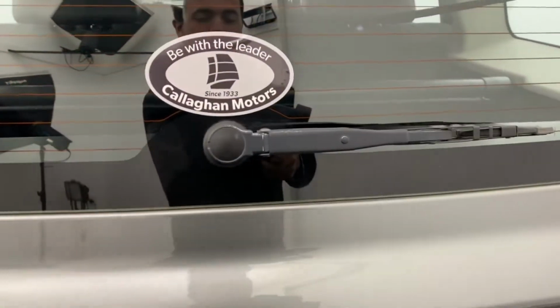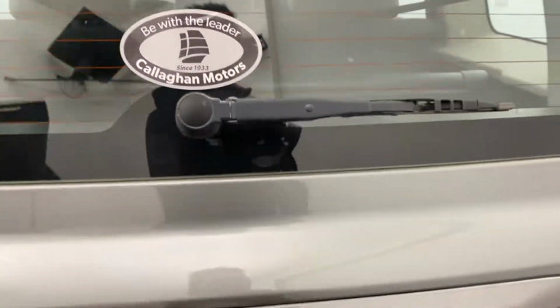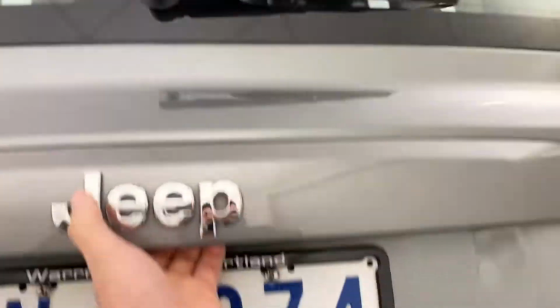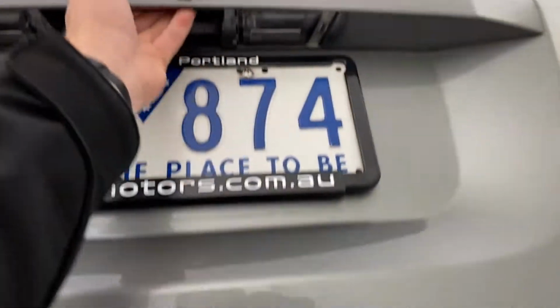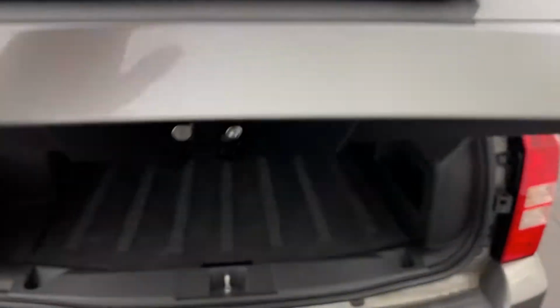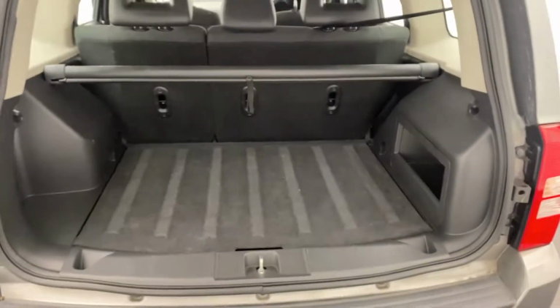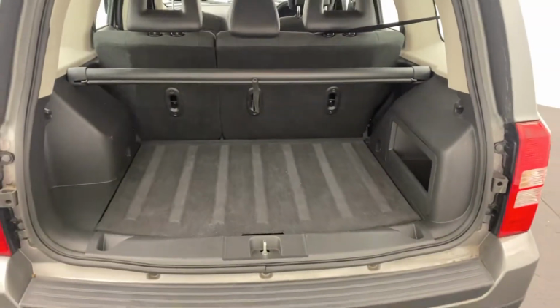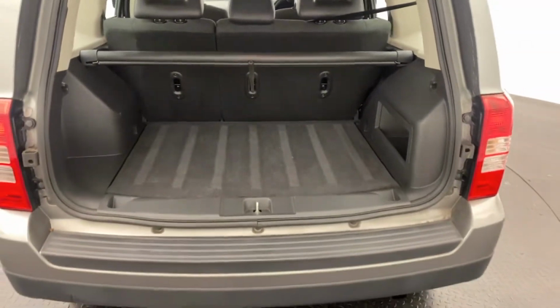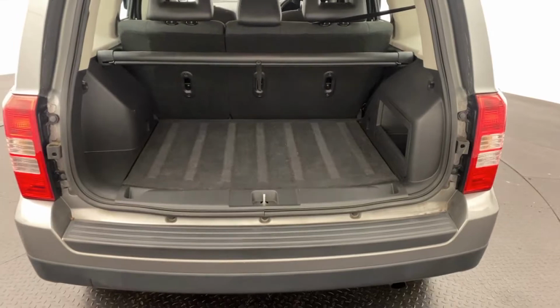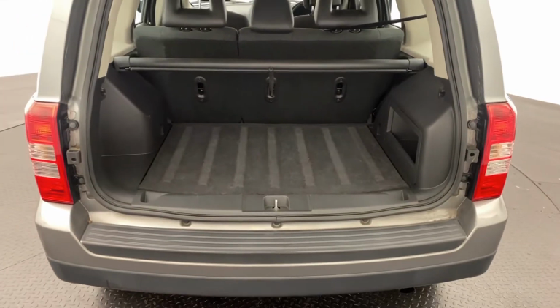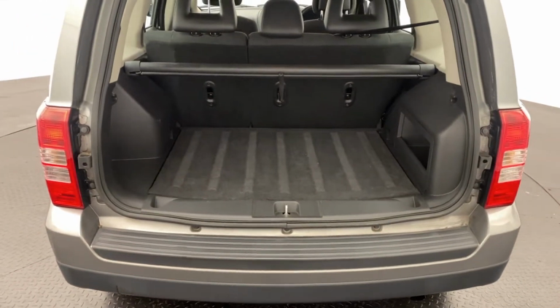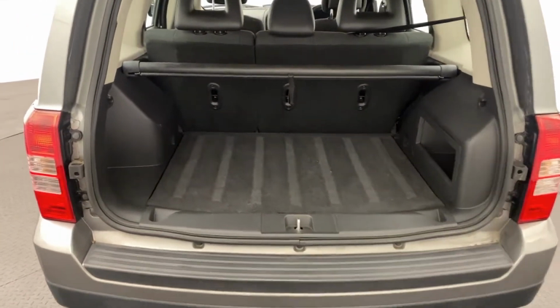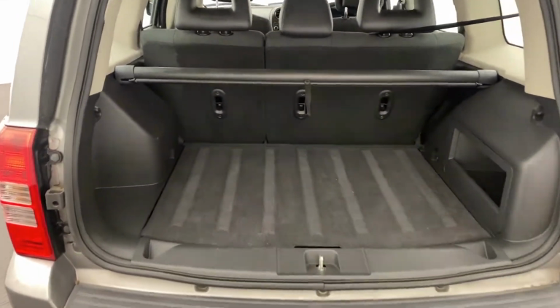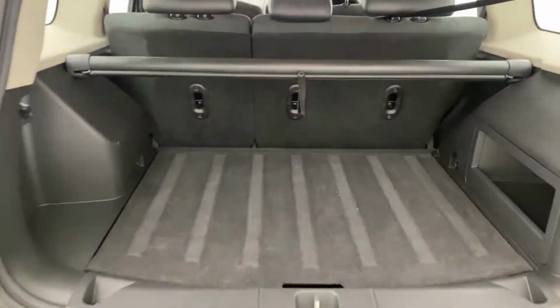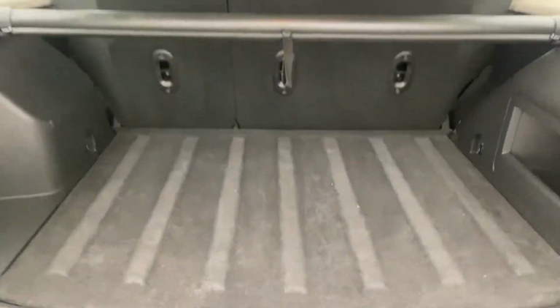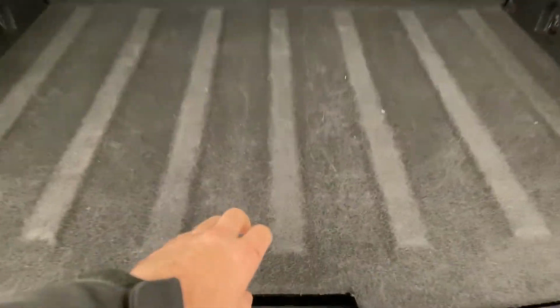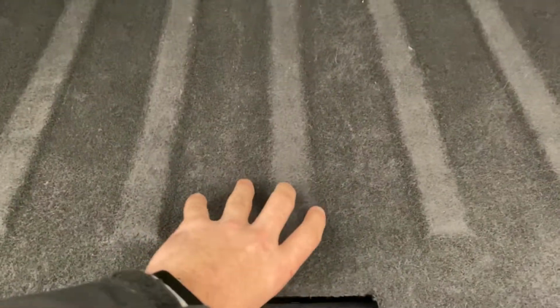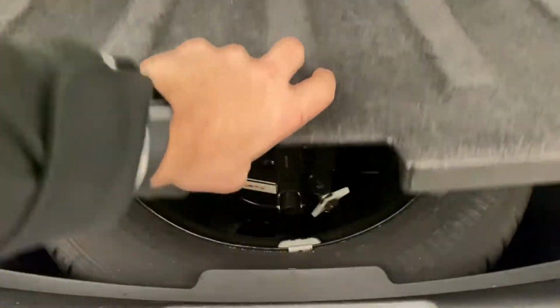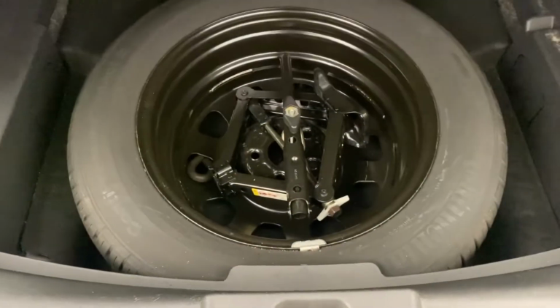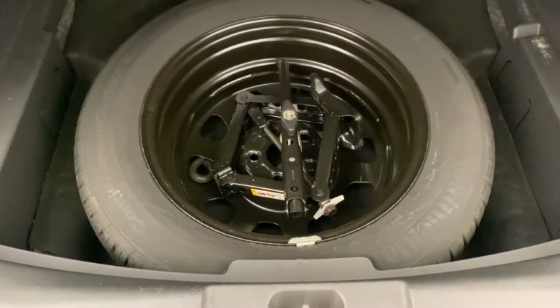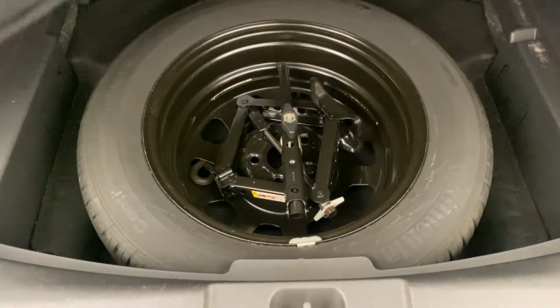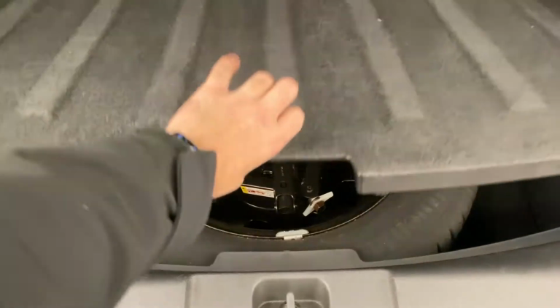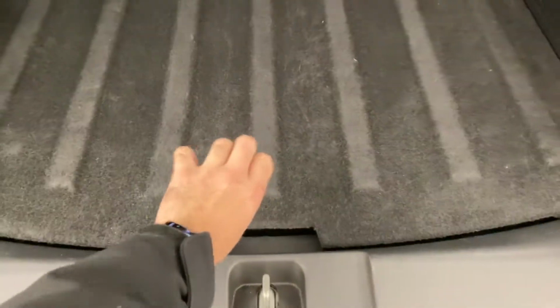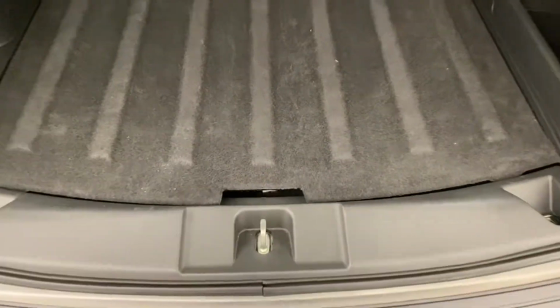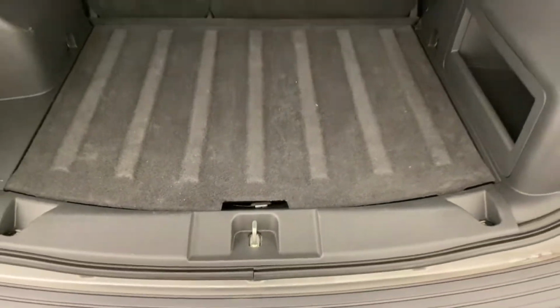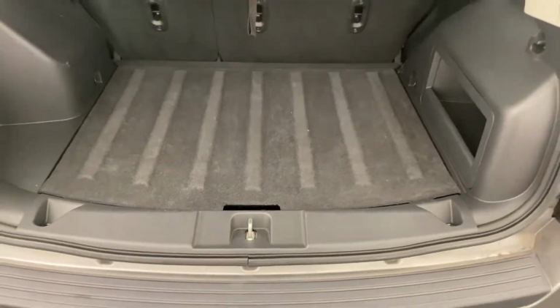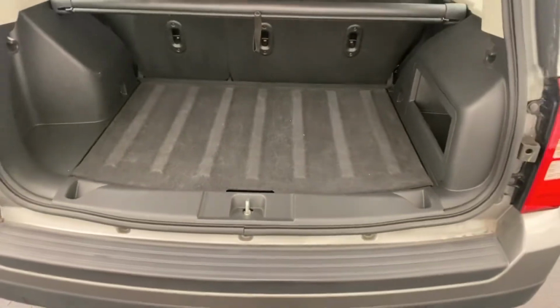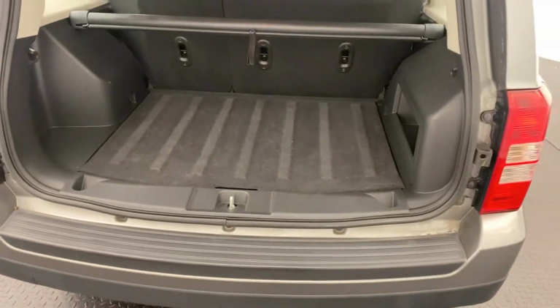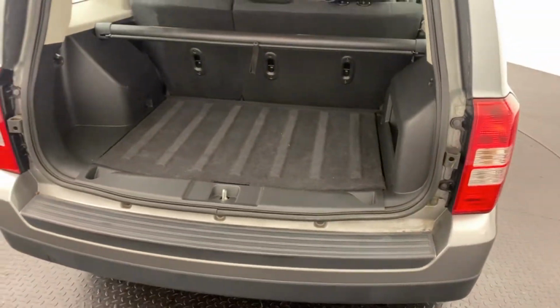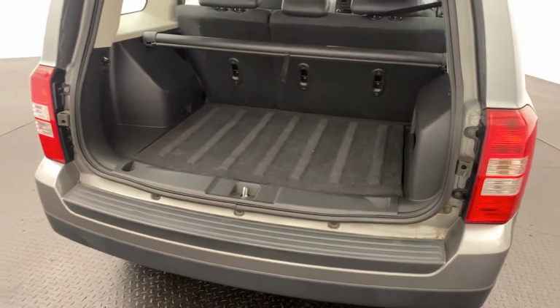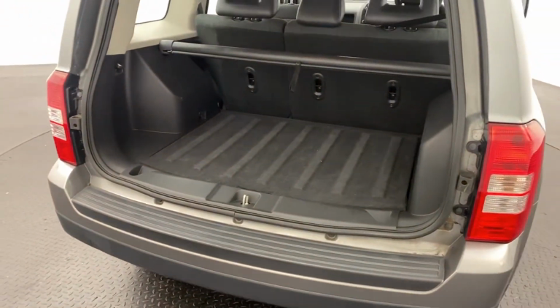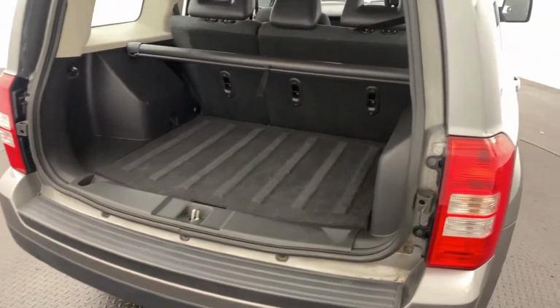The Patriot does have plenty of boot room. We do get a cargo blind and we also get a full-size spare alloy wheel in there as well, and a couple of tie-down points in the rear.